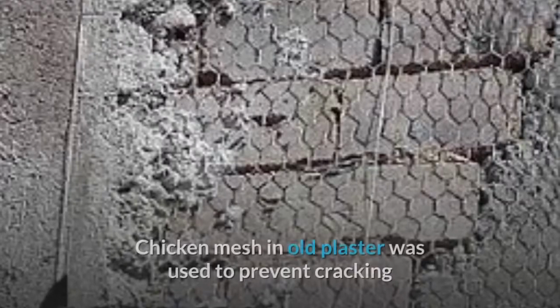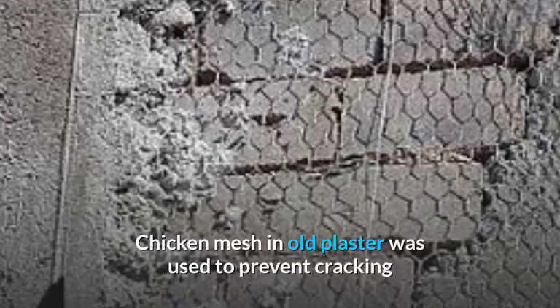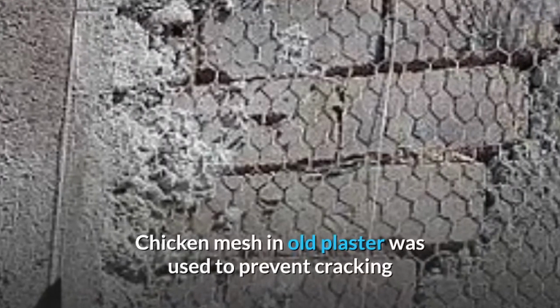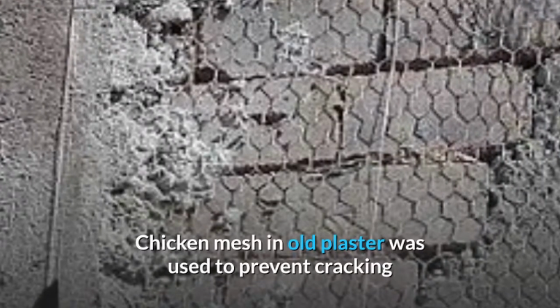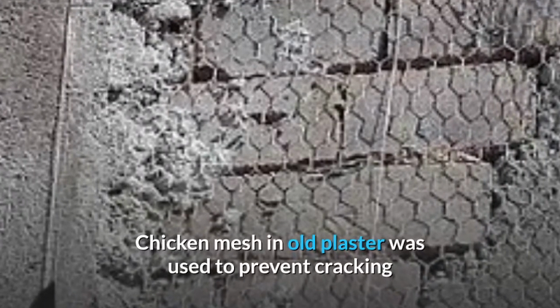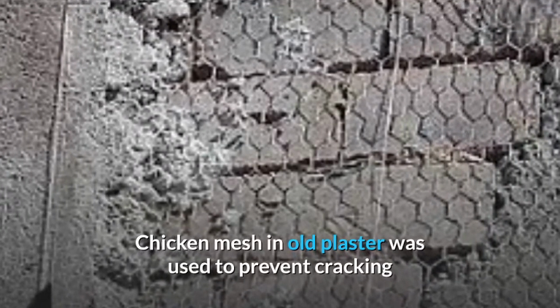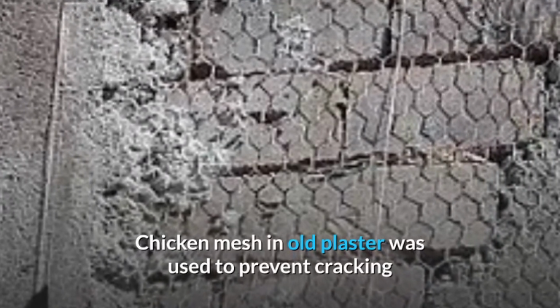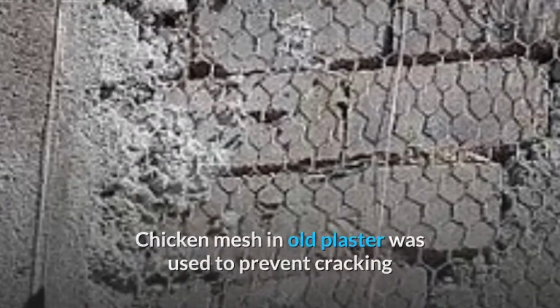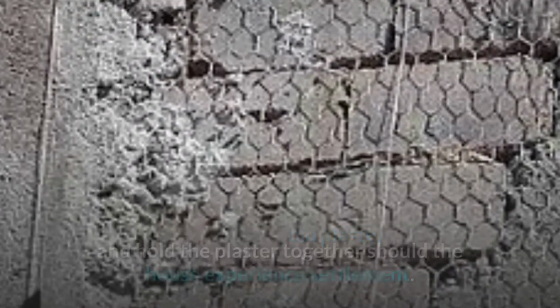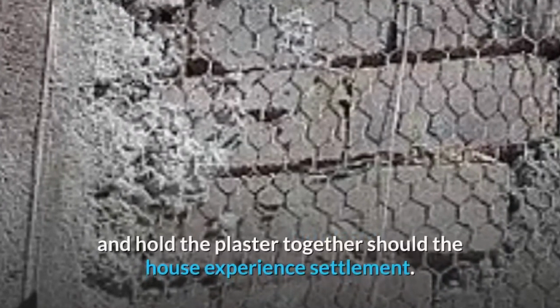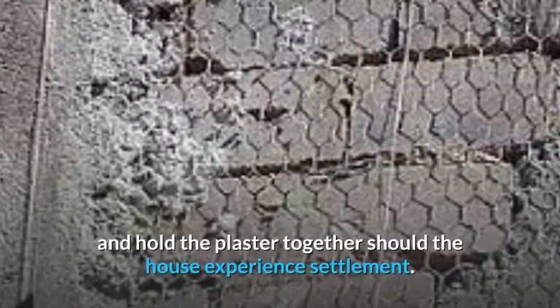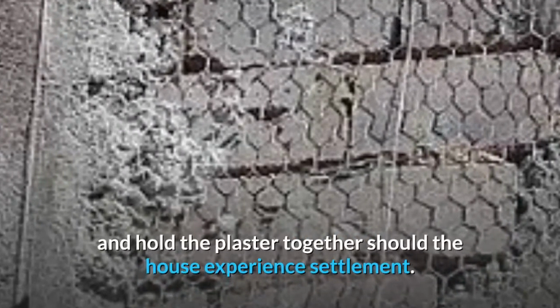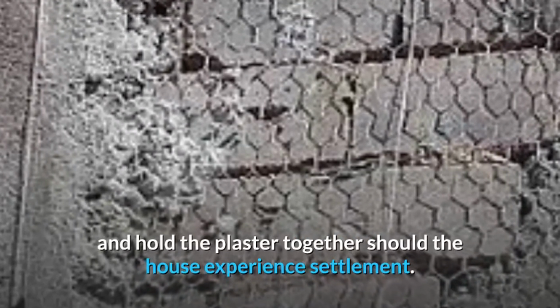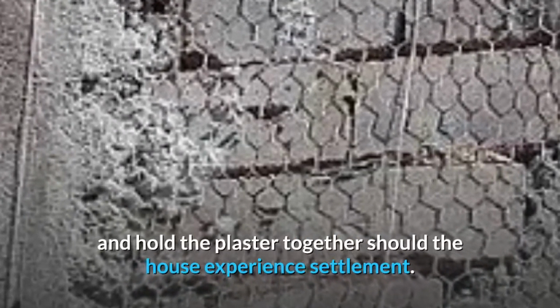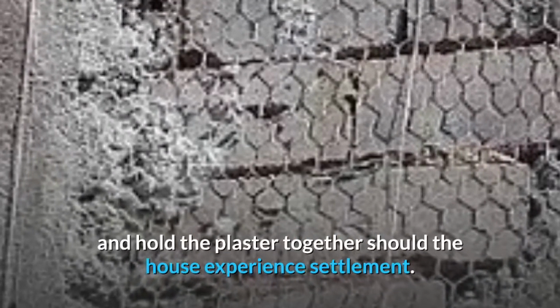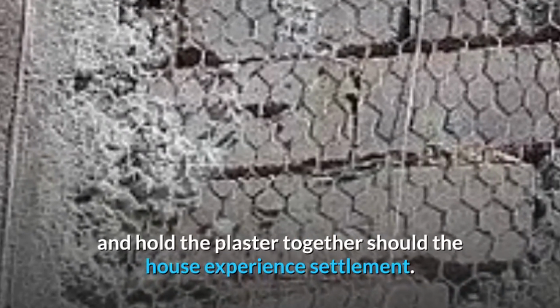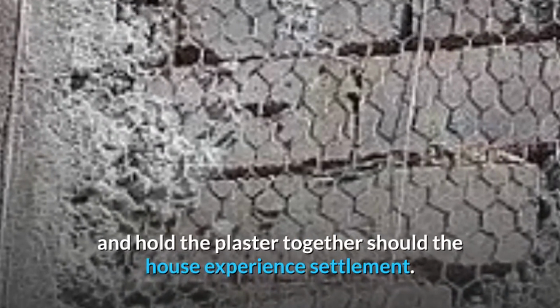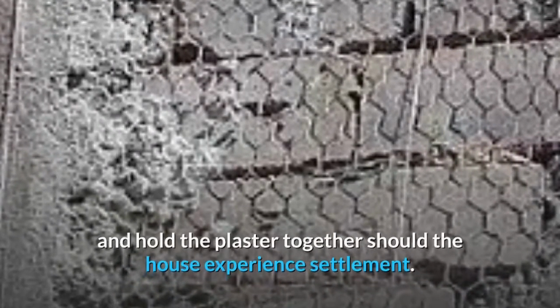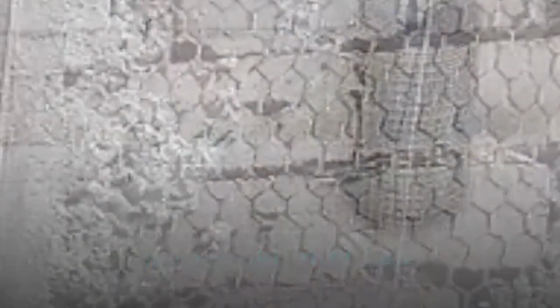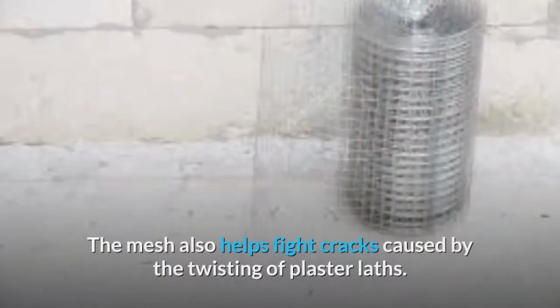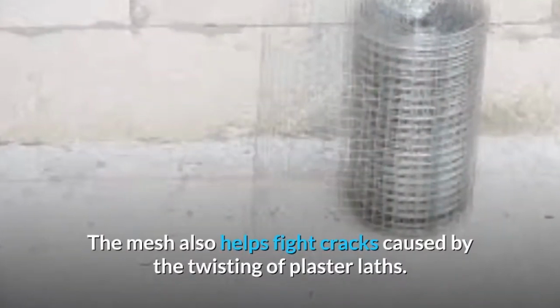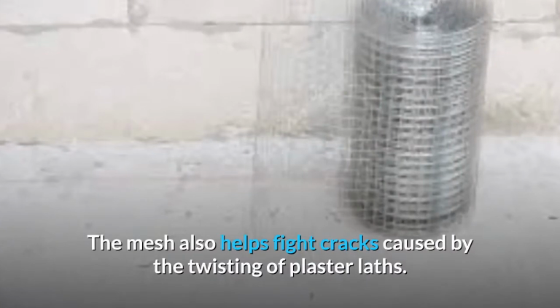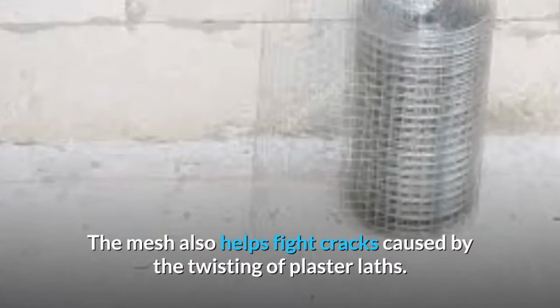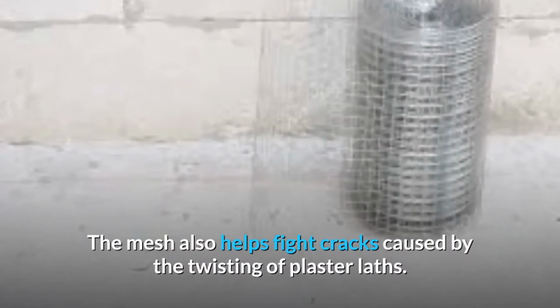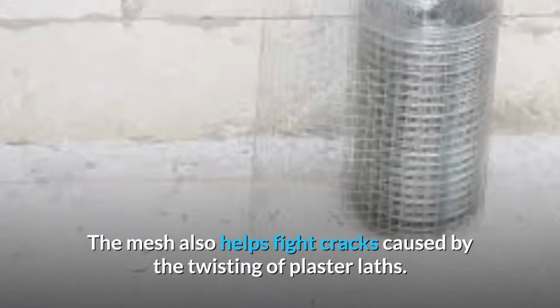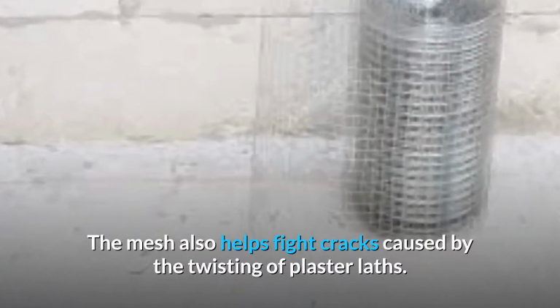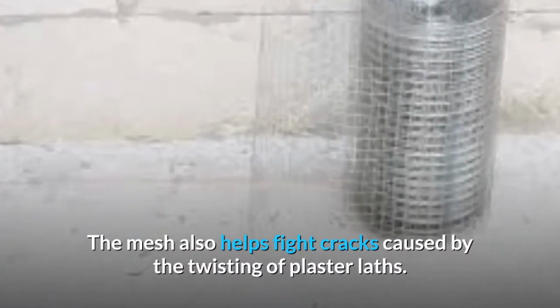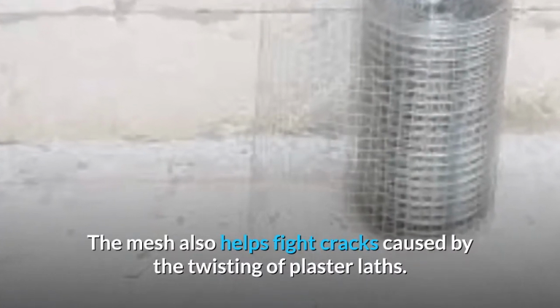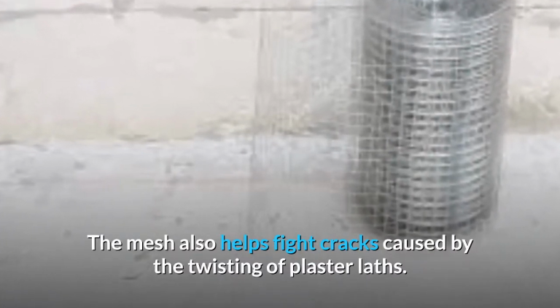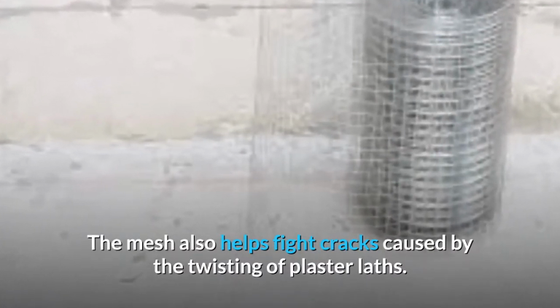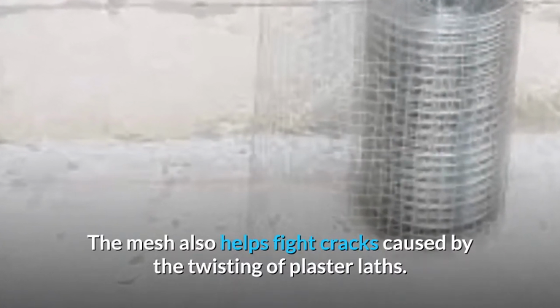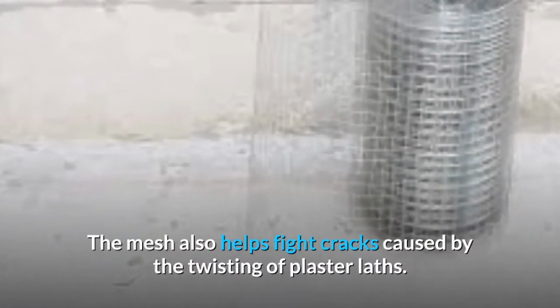Chicken mesh in old plaster was used to prevent cracking and hold the plaster together should the house experience settlement. The mesh also helps fight cracks caused by the twisting of plaster.